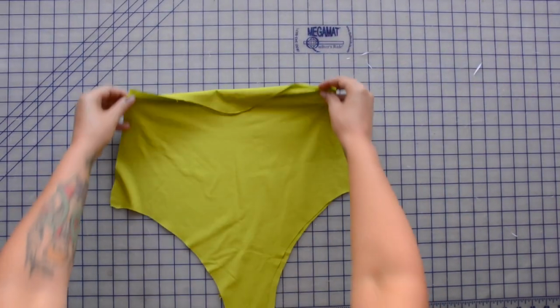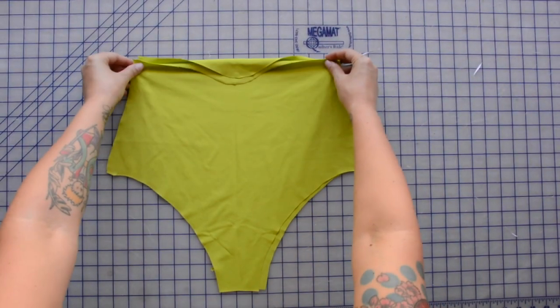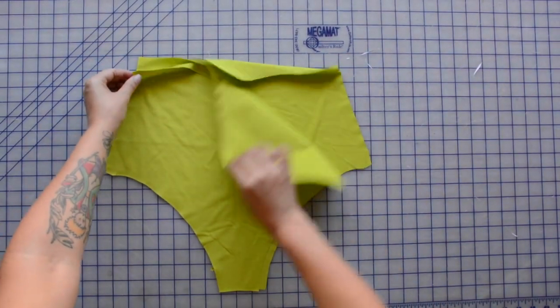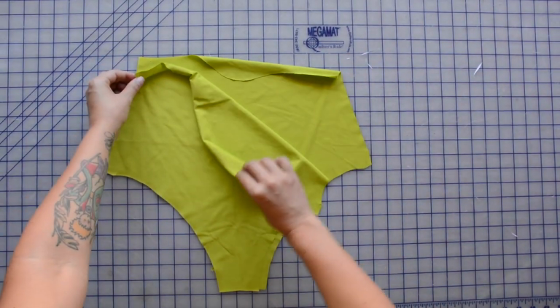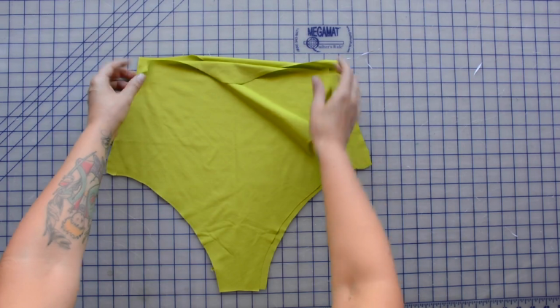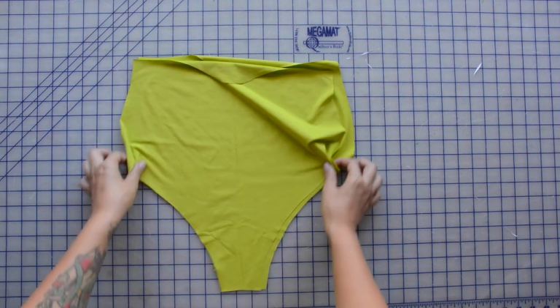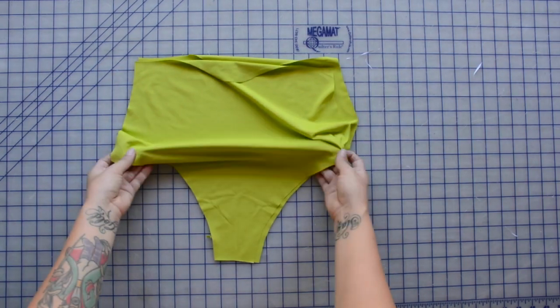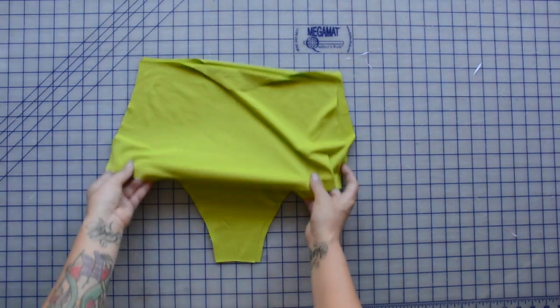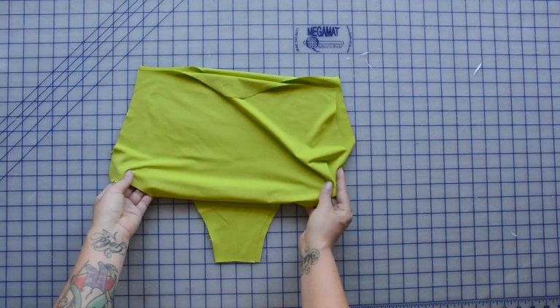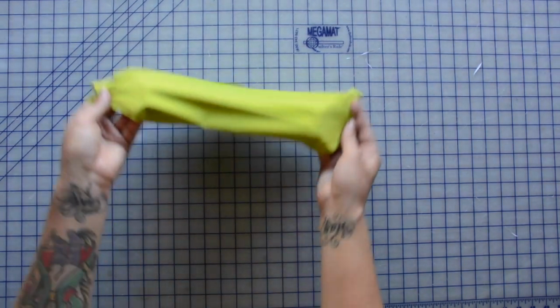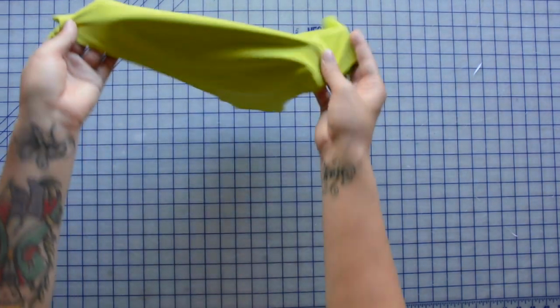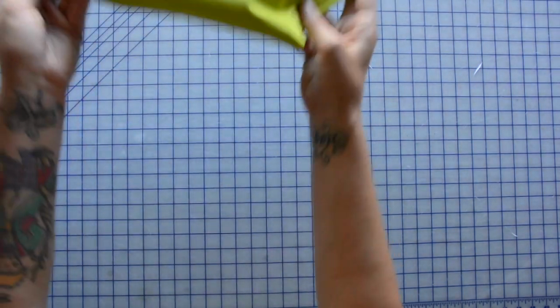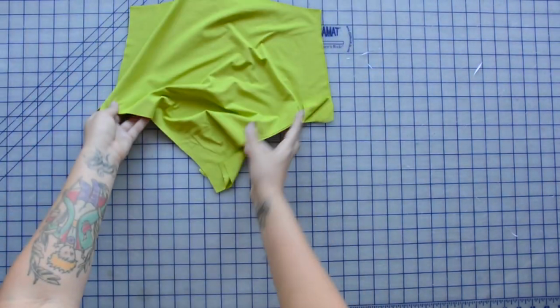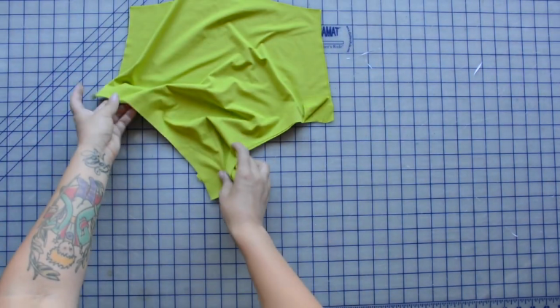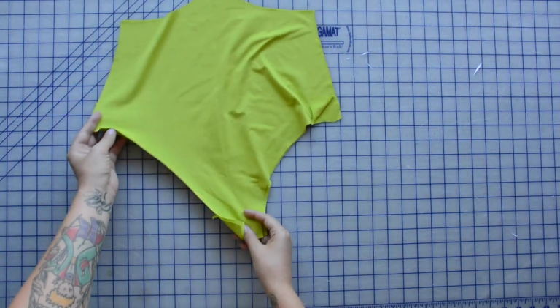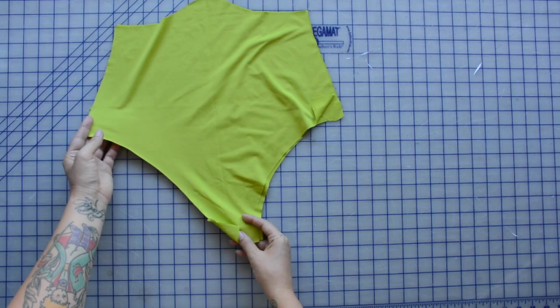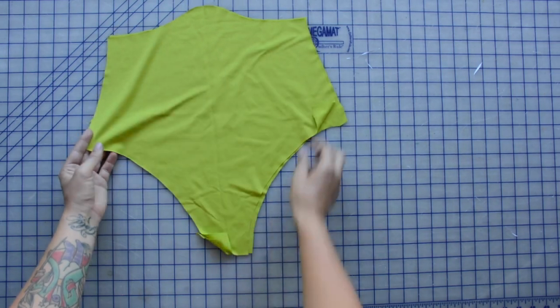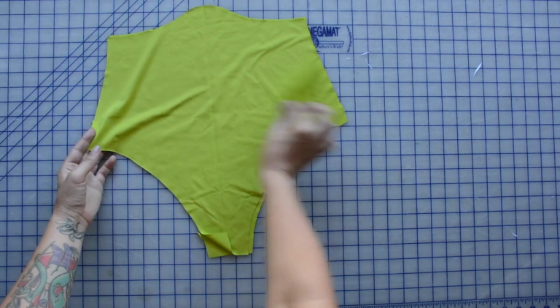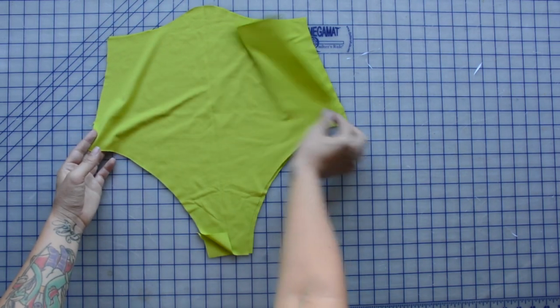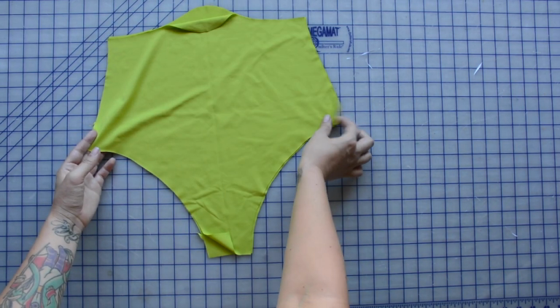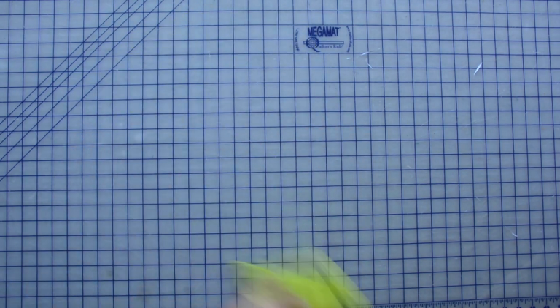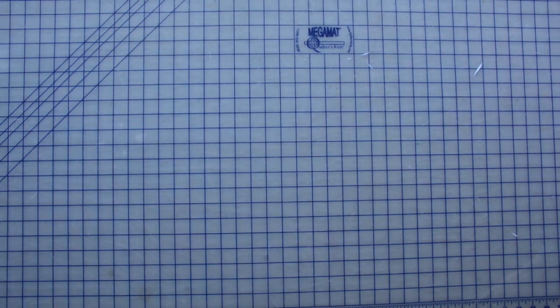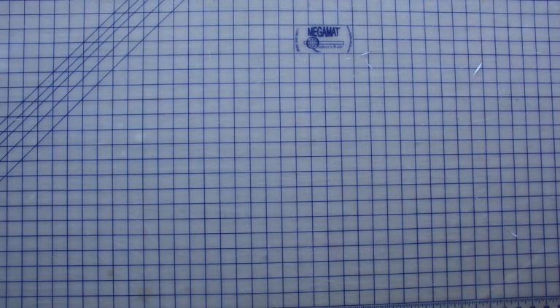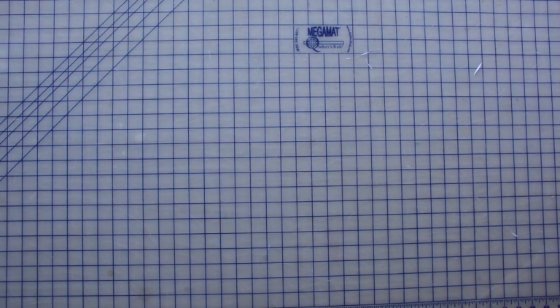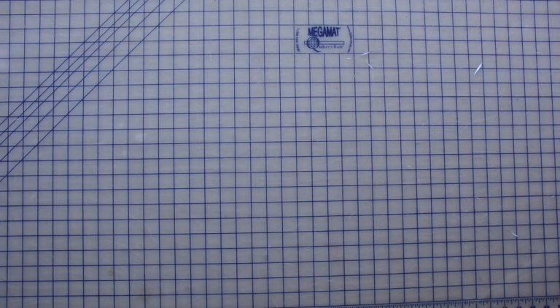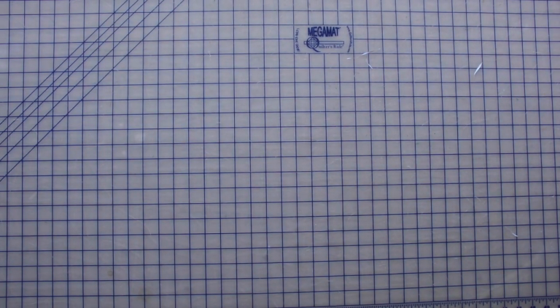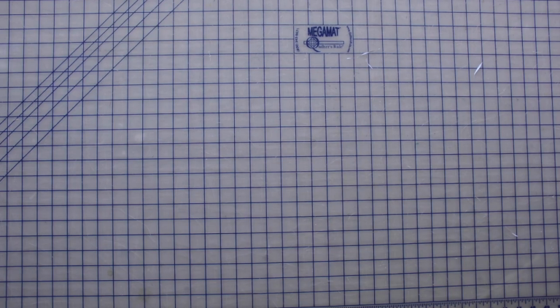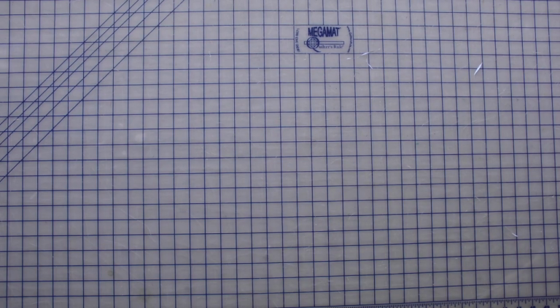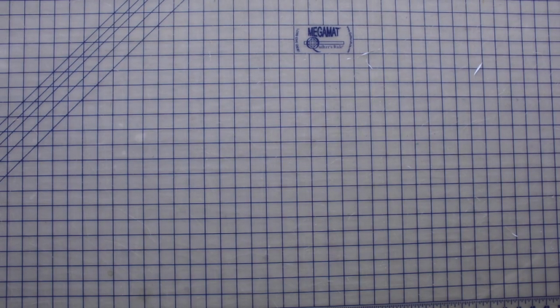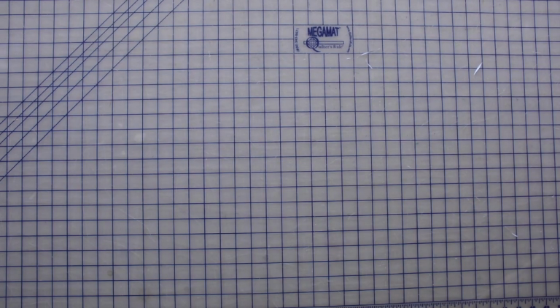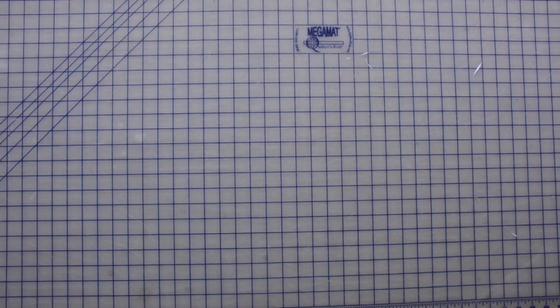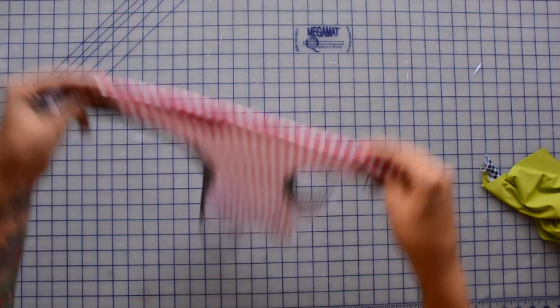Another cutting modification: I cut two of the lower front pieces rather than just one, to give a little more thickness to the front of the bathing suit.